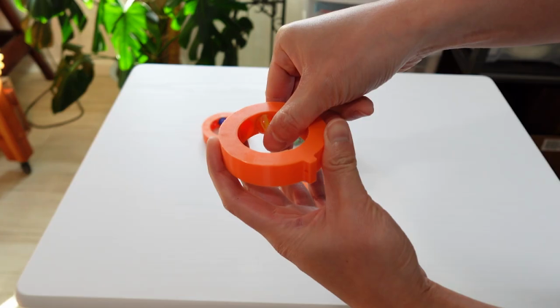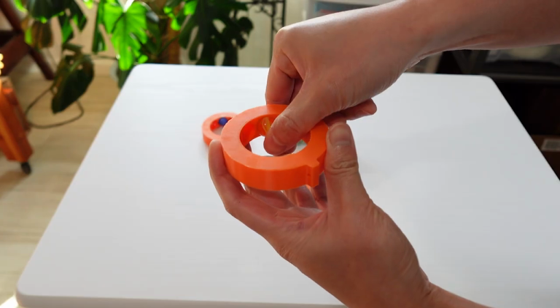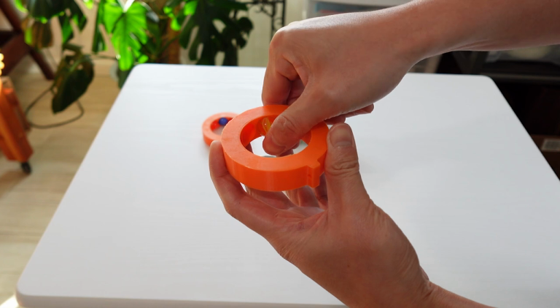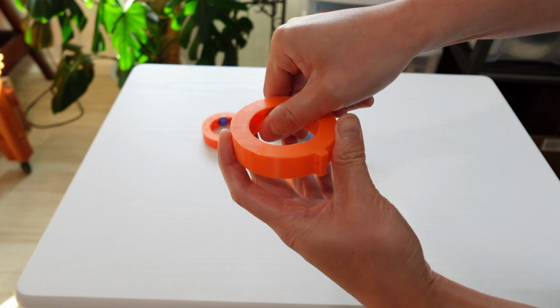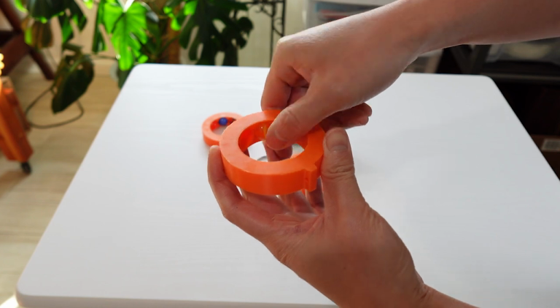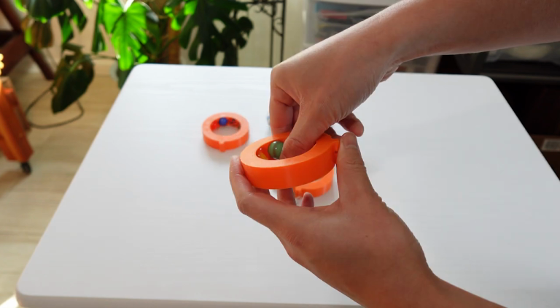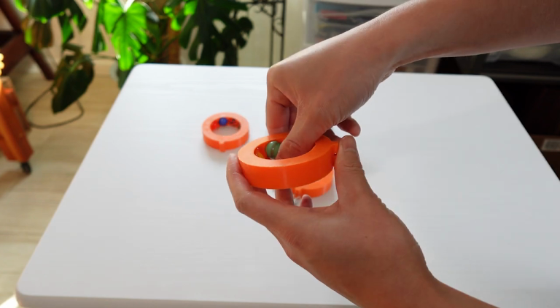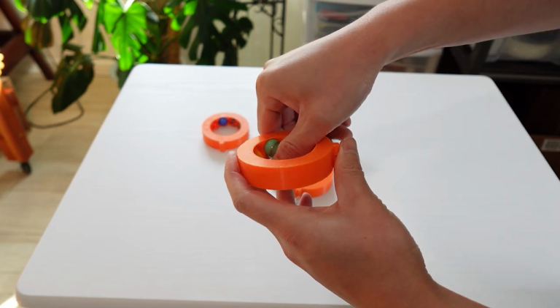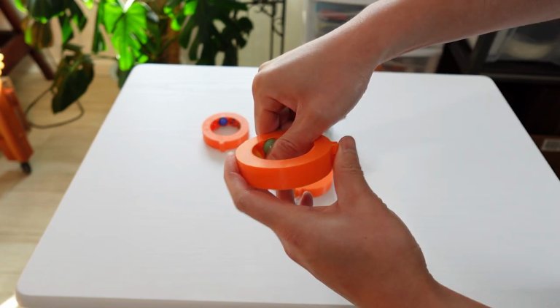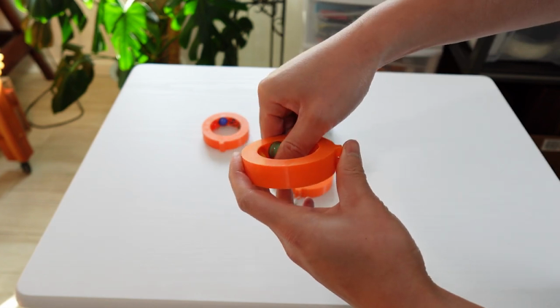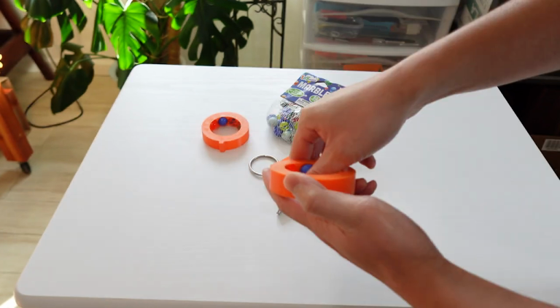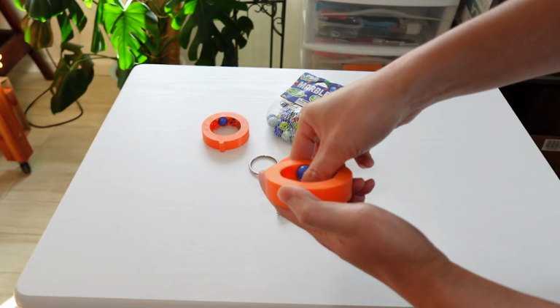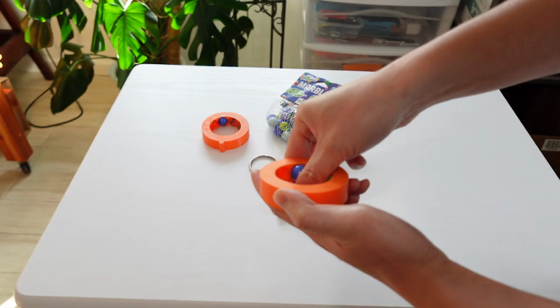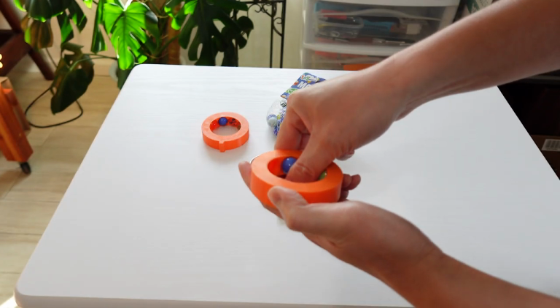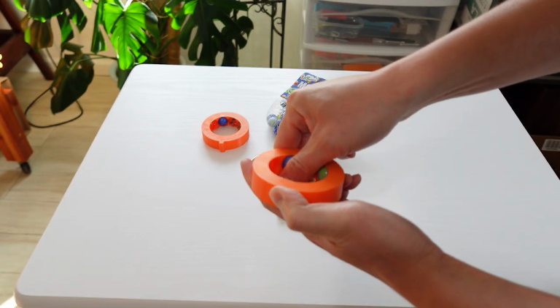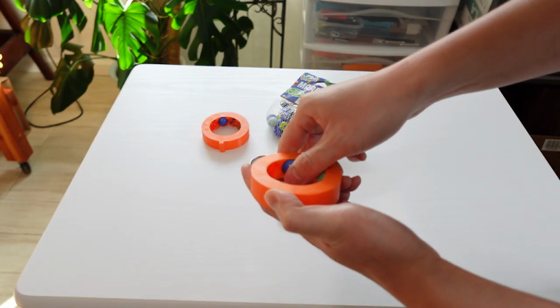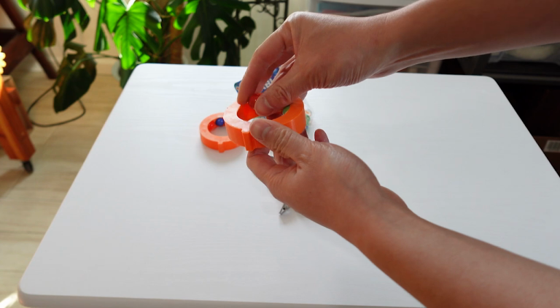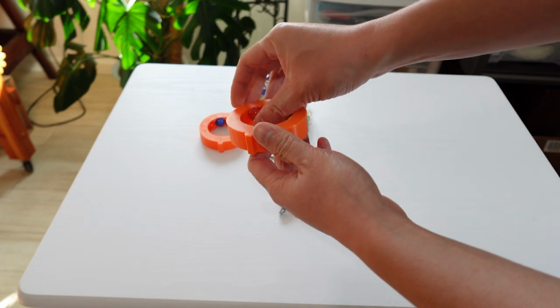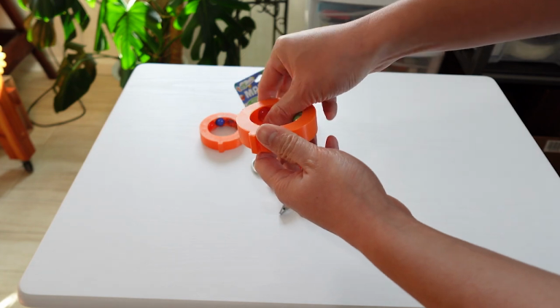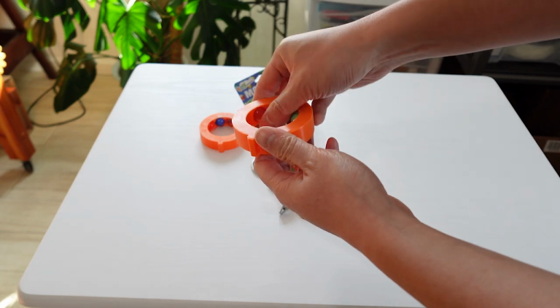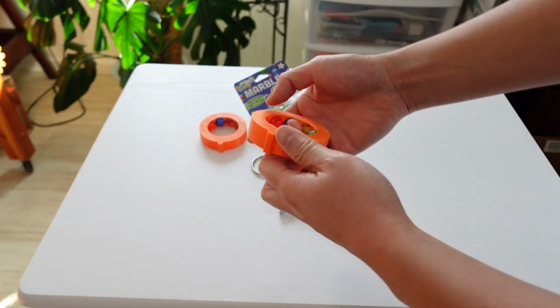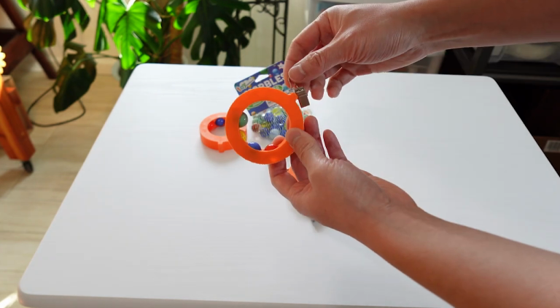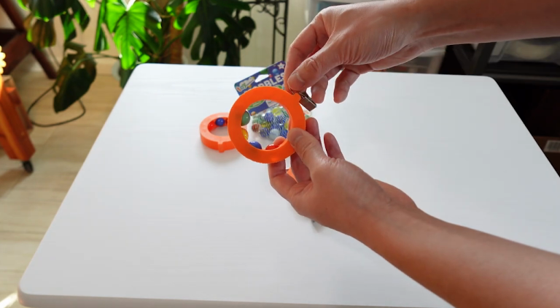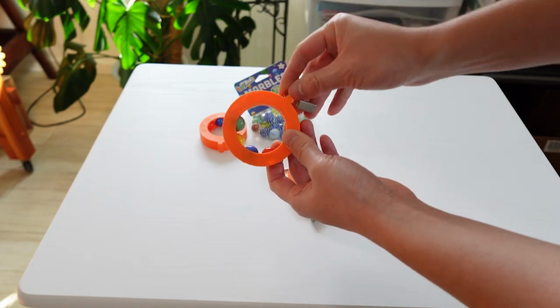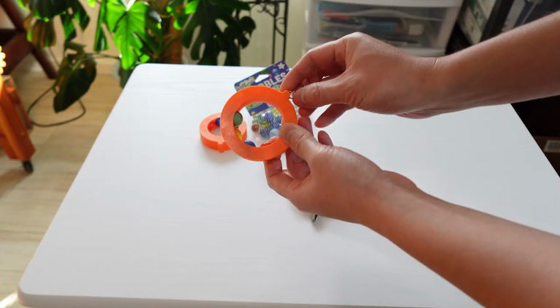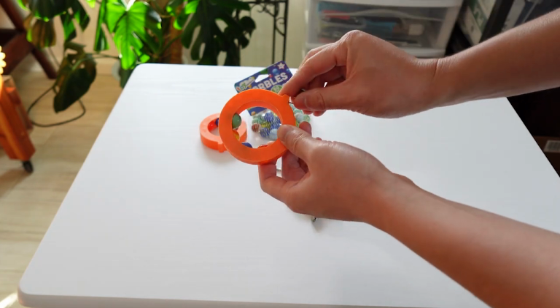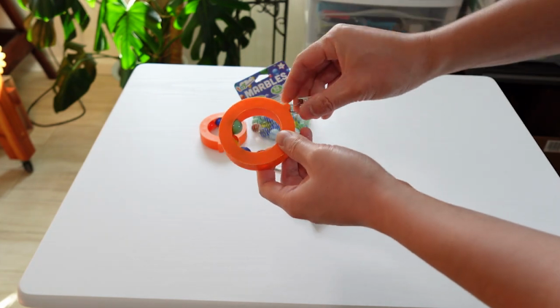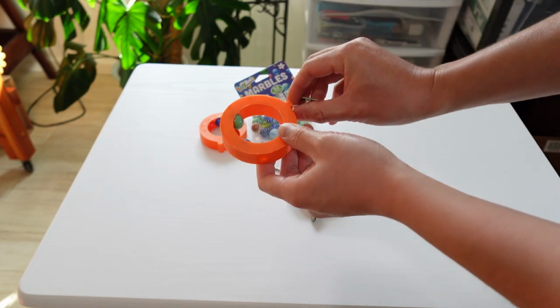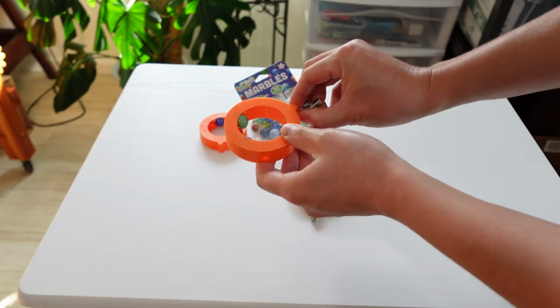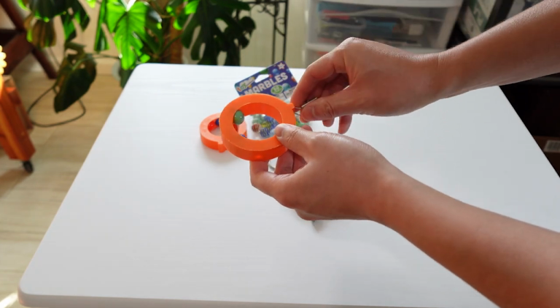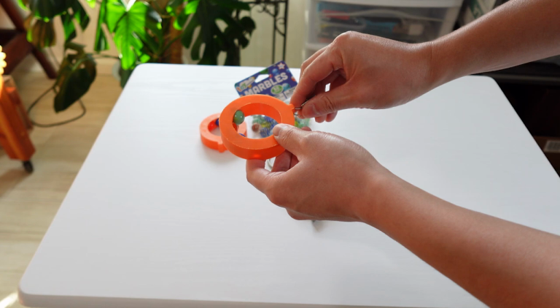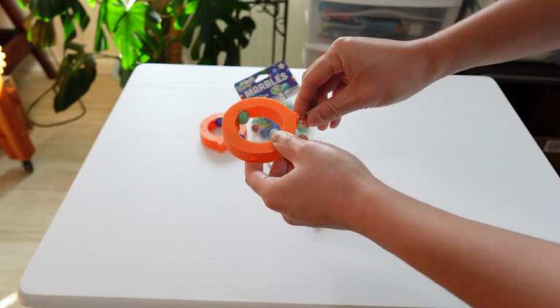The marbles snap into these pockets and are able to spin freely. I'm reusing the clip from the old curtain ring.